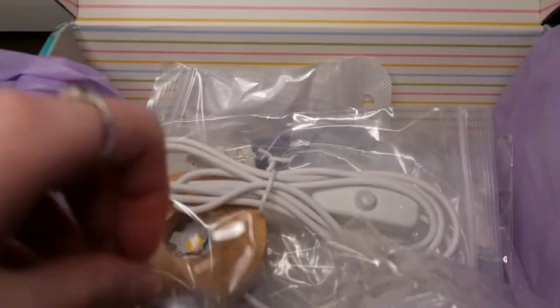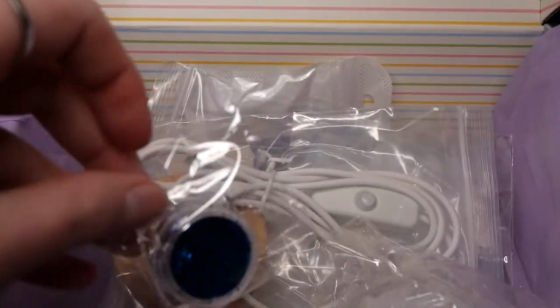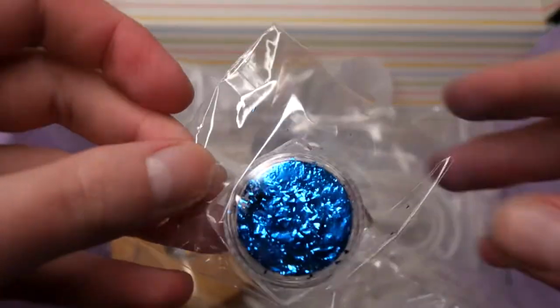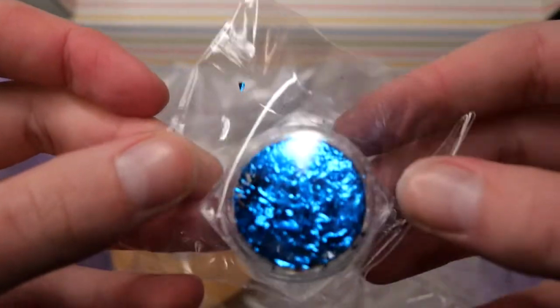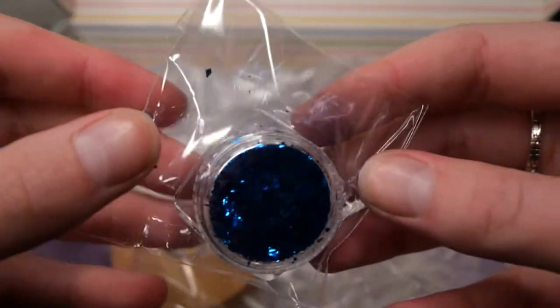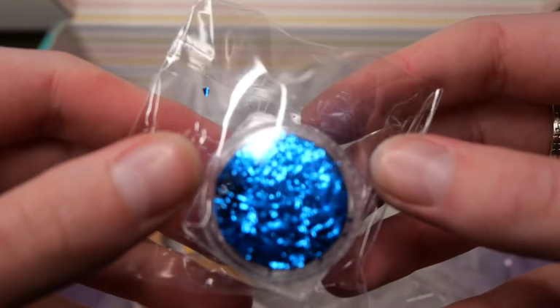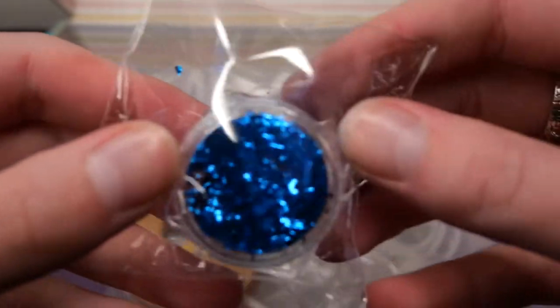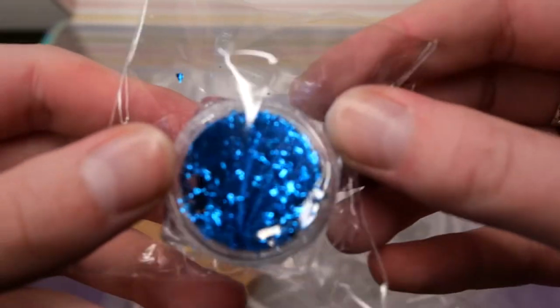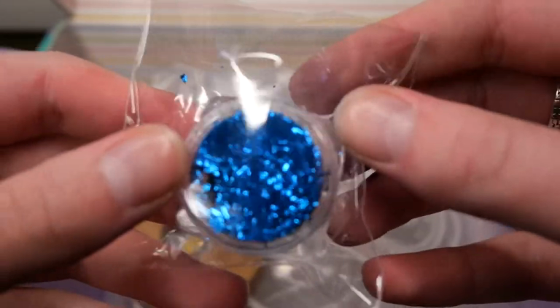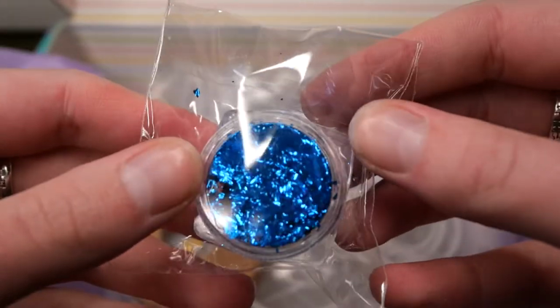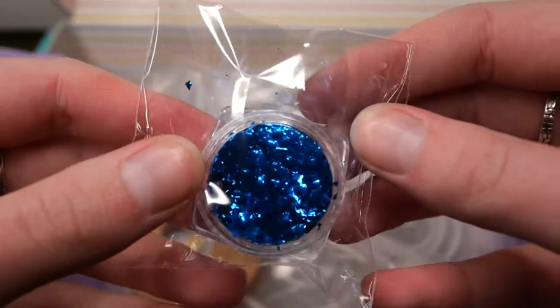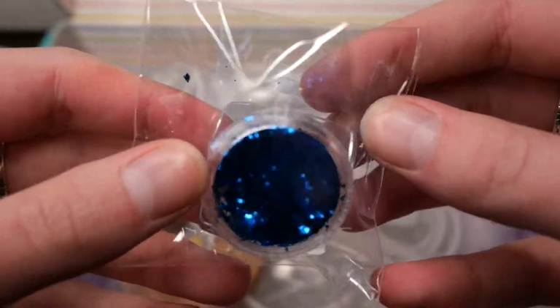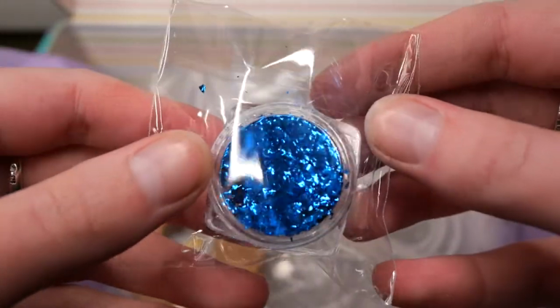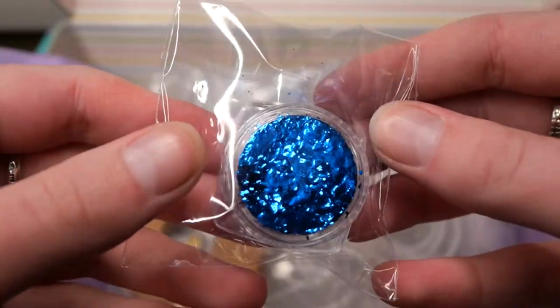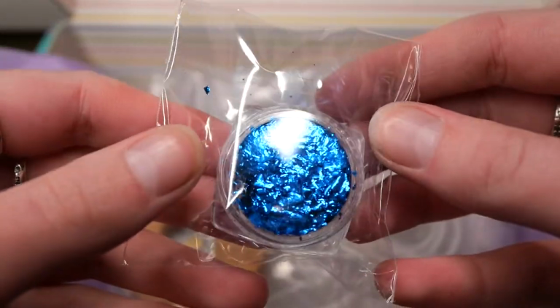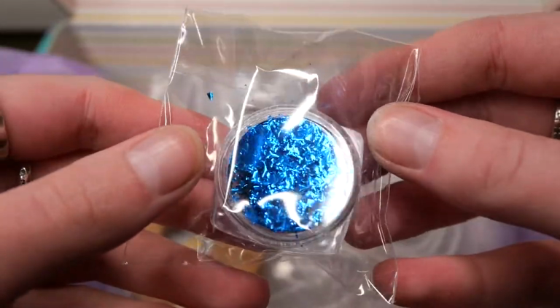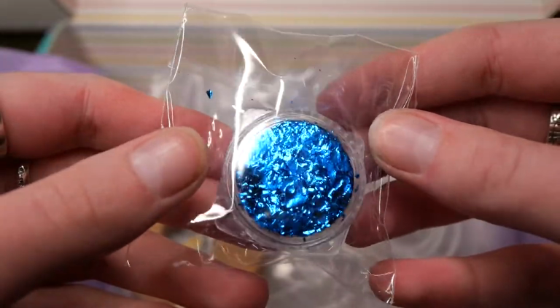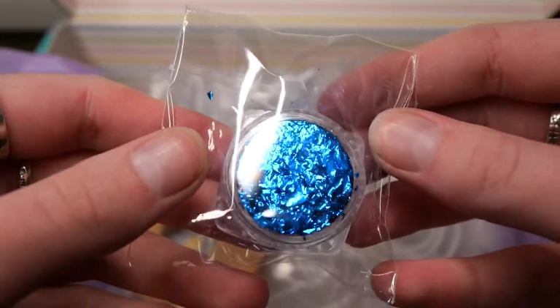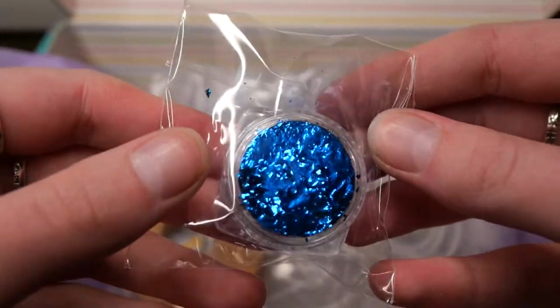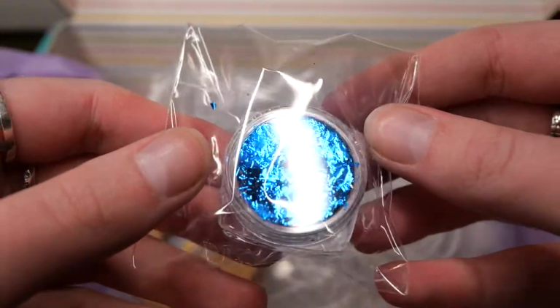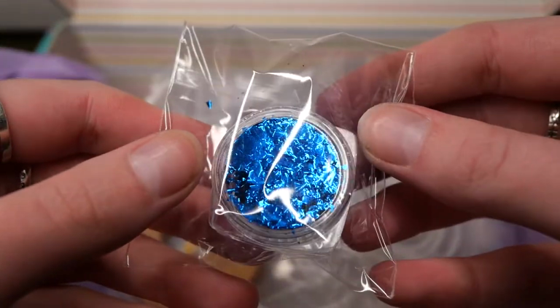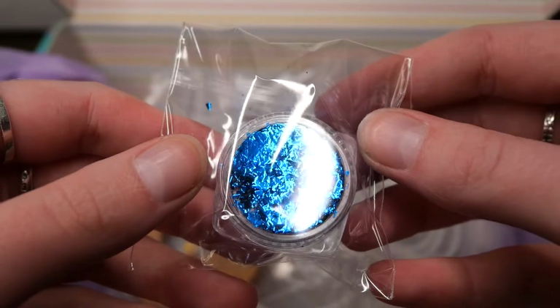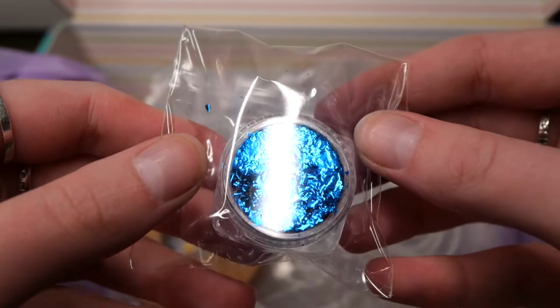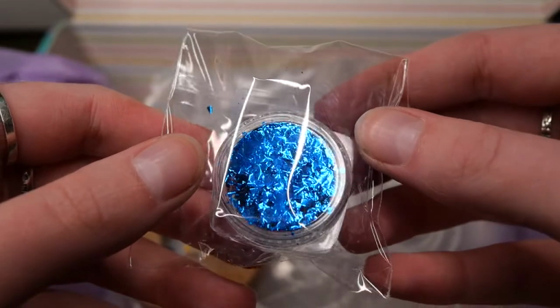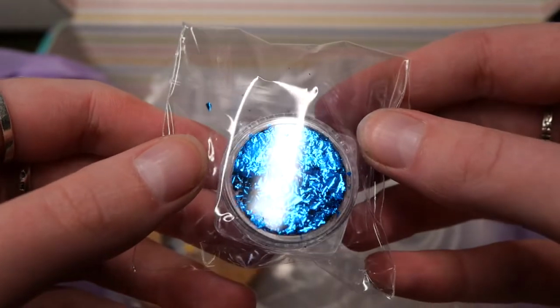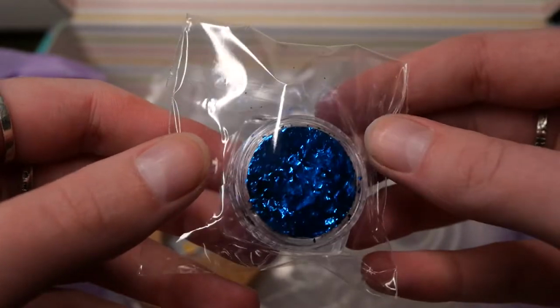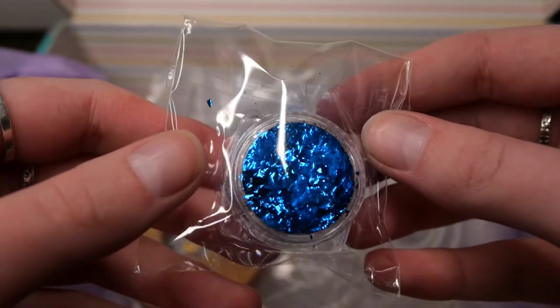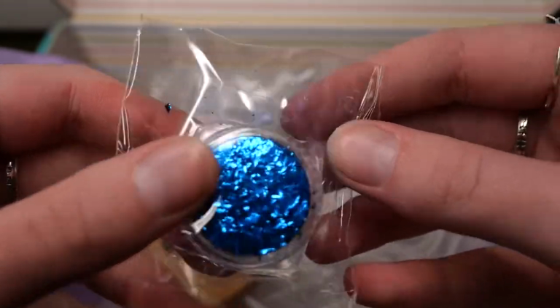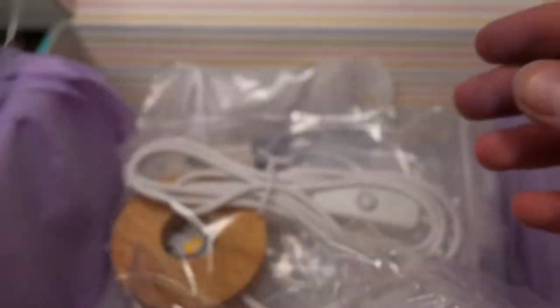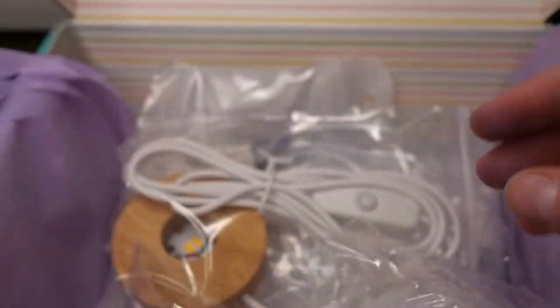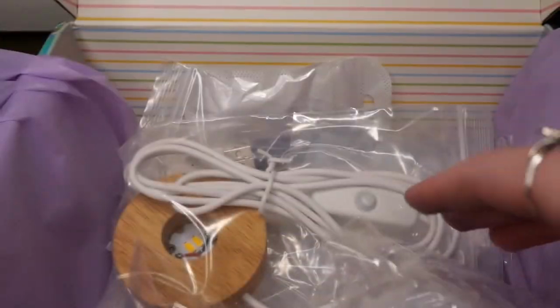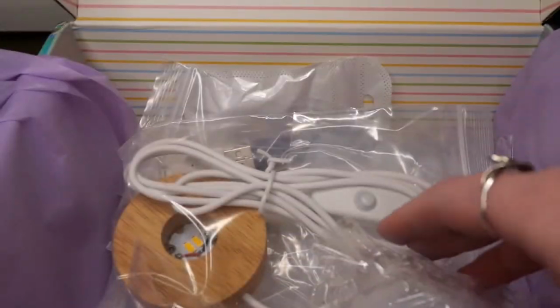Then they included this blue foil which is kind of like gold foil pieces but in blue, and this is really pretty and shimmery.